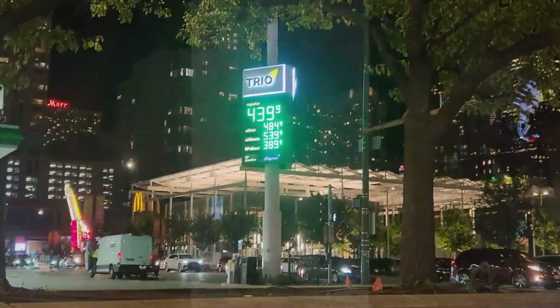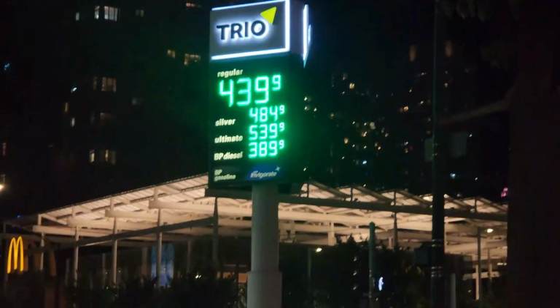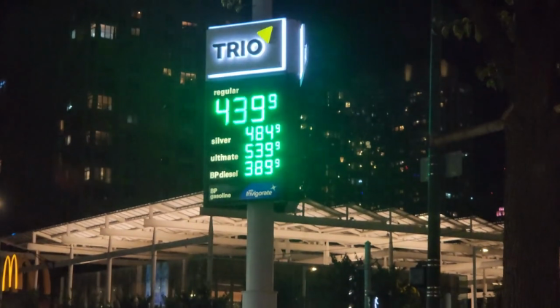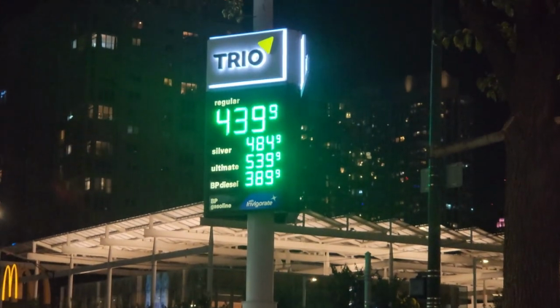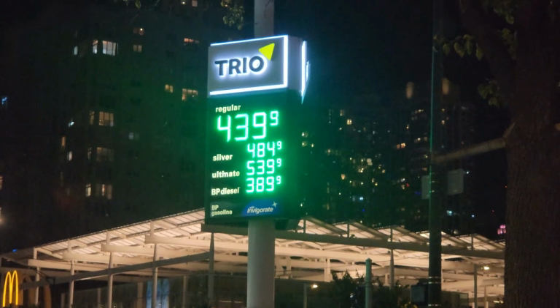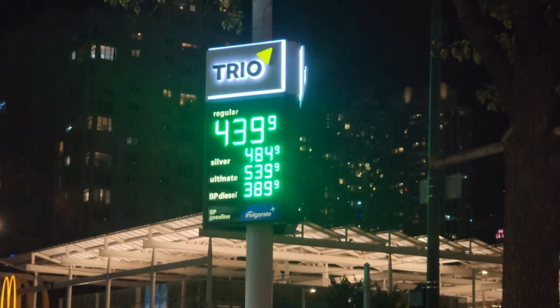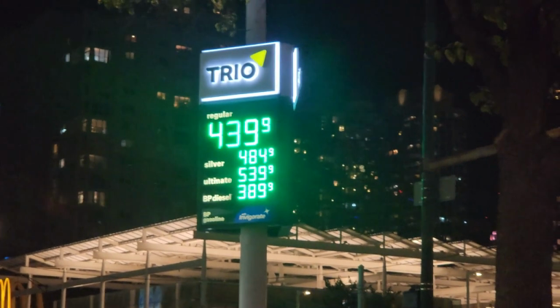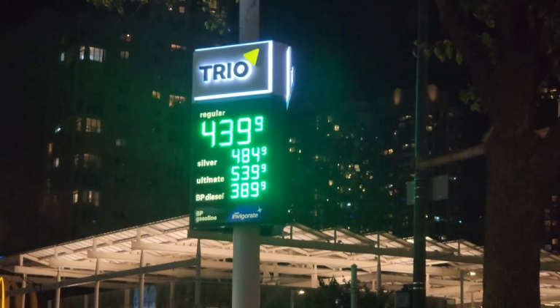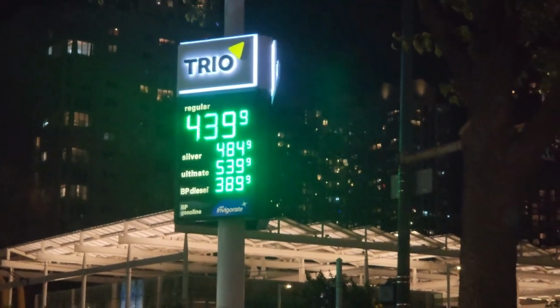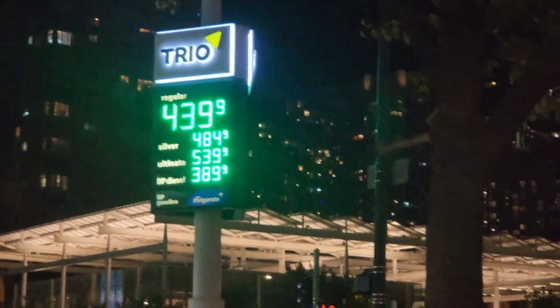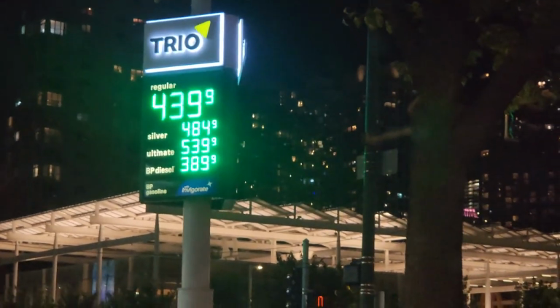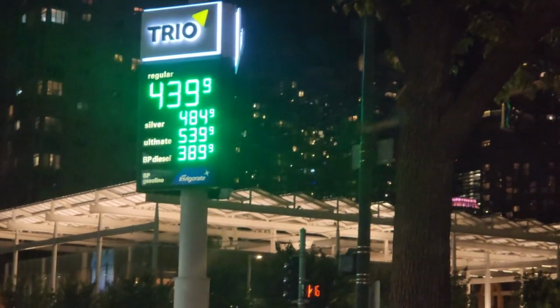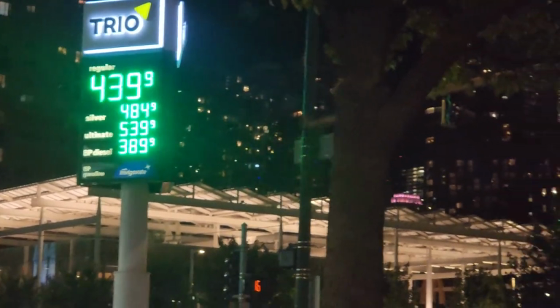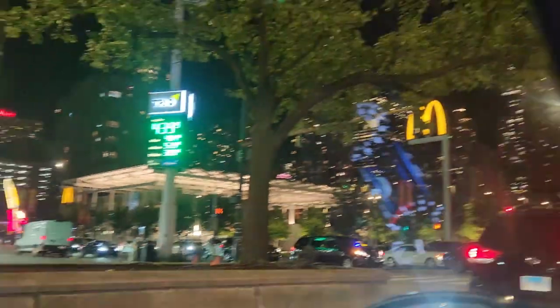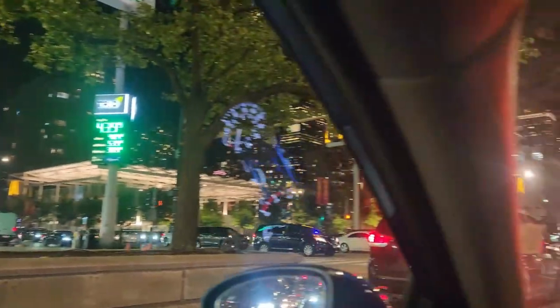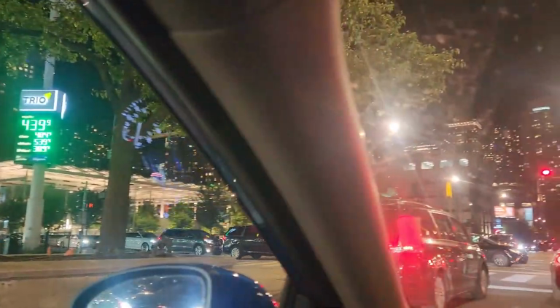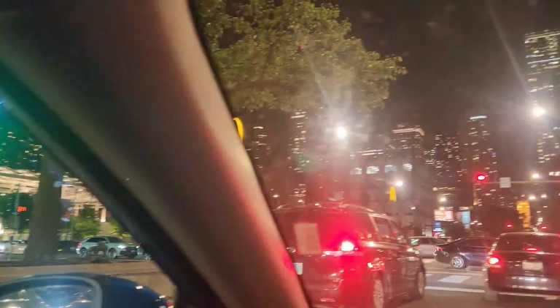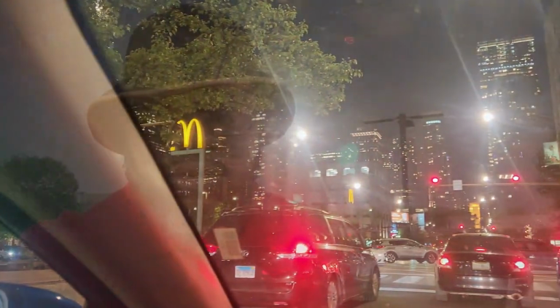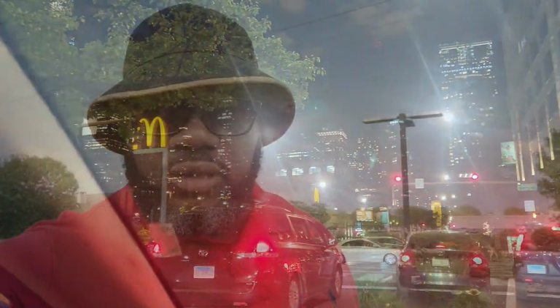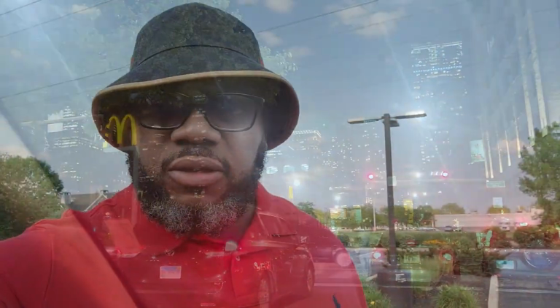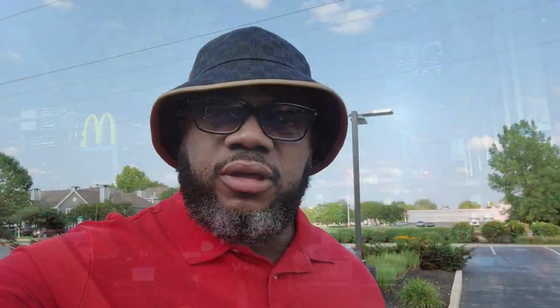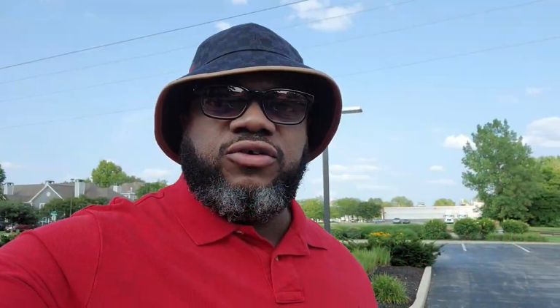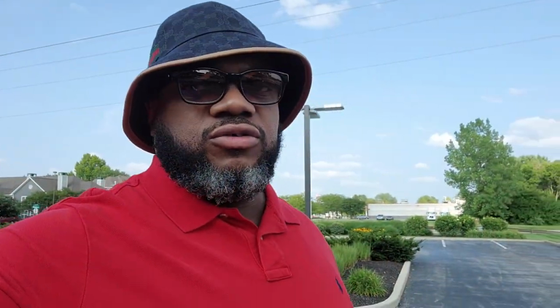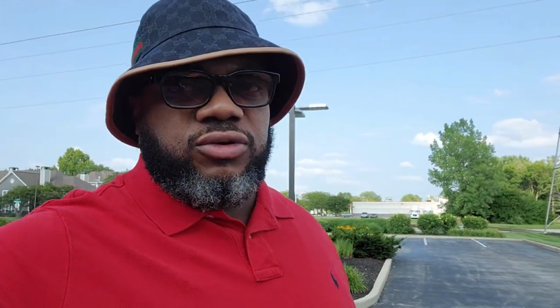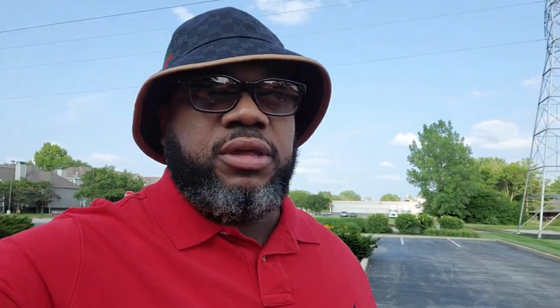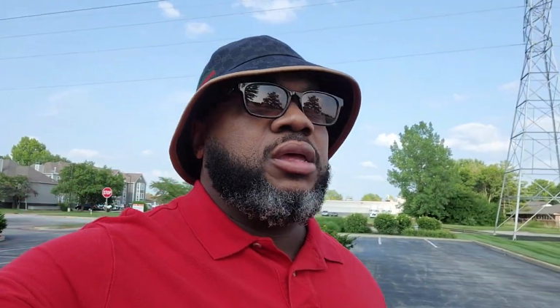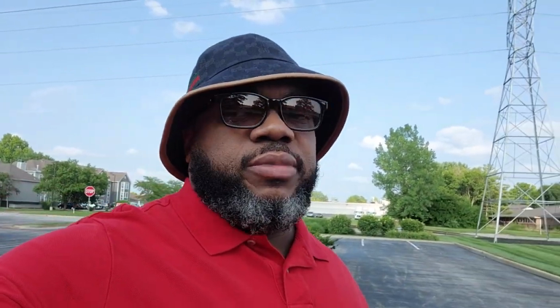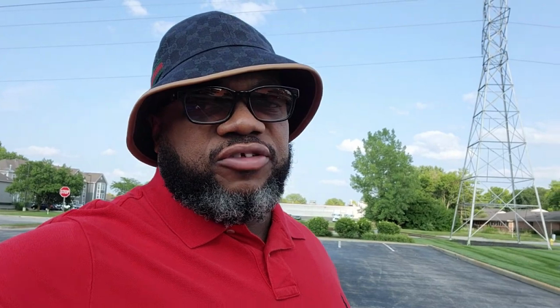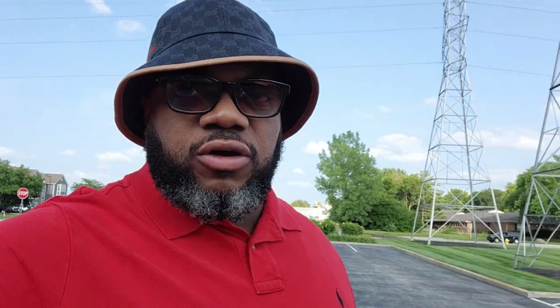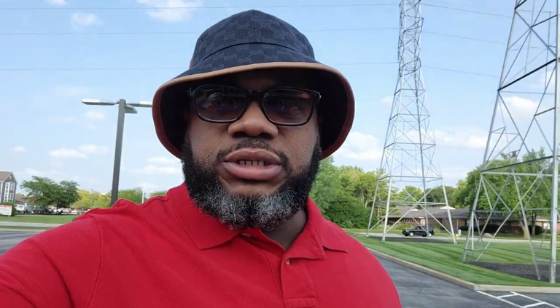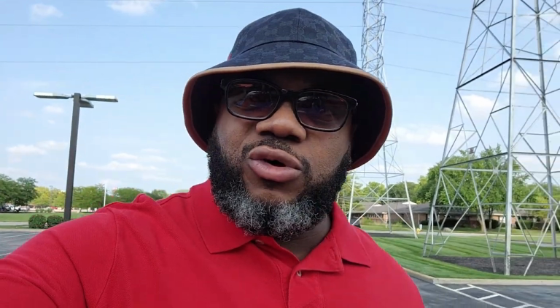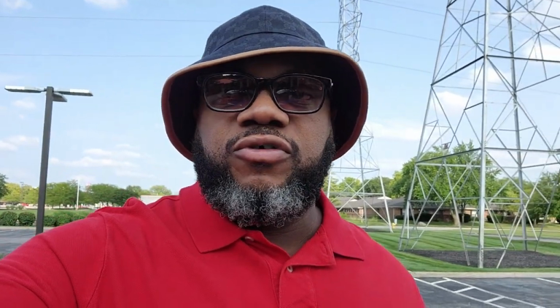Man, look at the gas prices down here, it's crazy, super crazy. Look at the view! What's going on YouTube, back with another video, just gonna do a quick review.